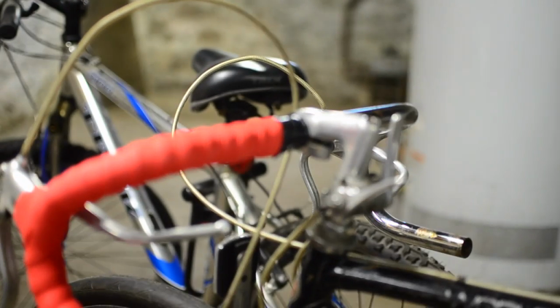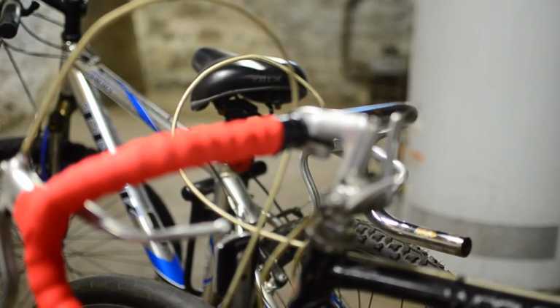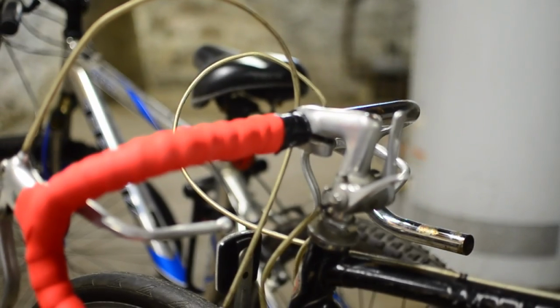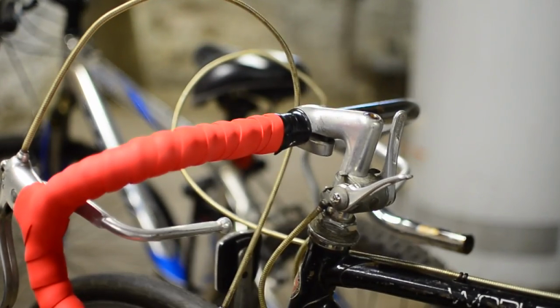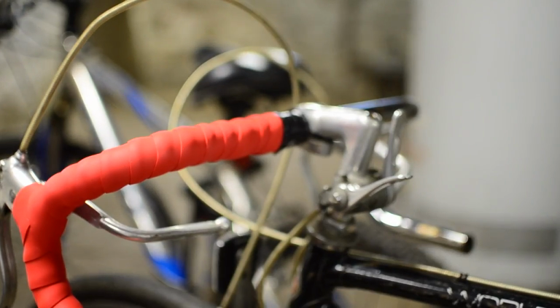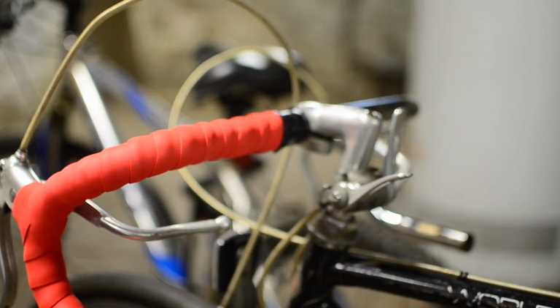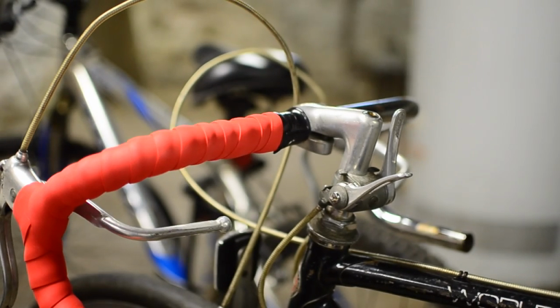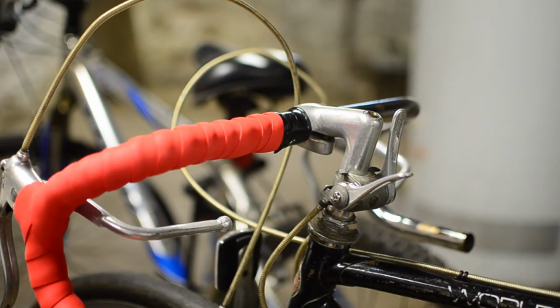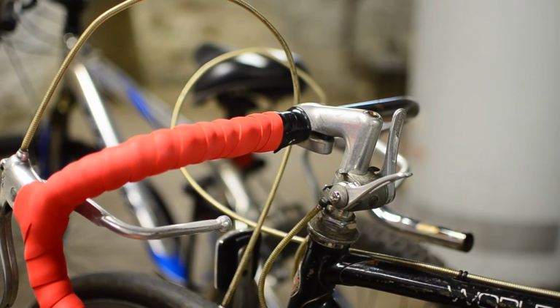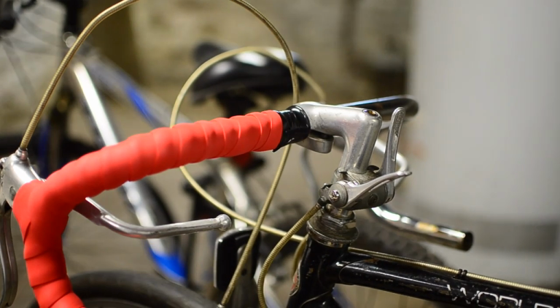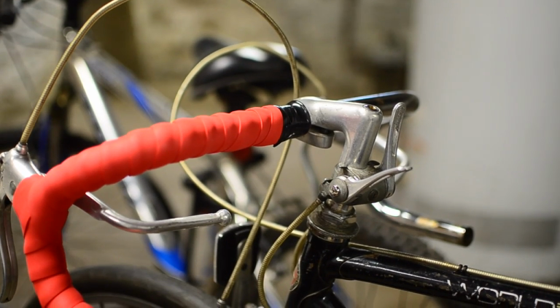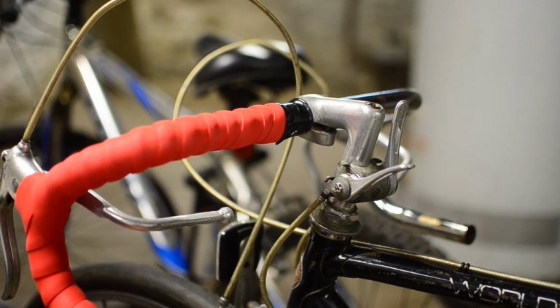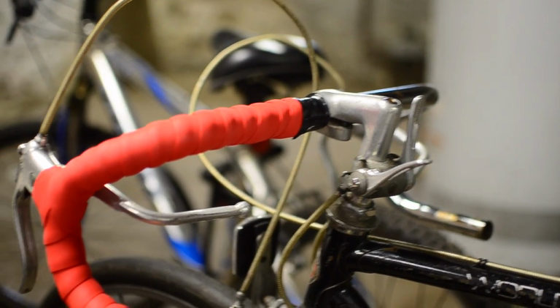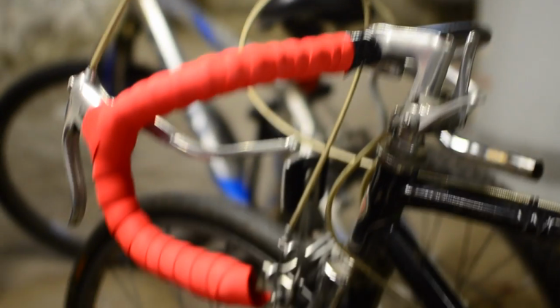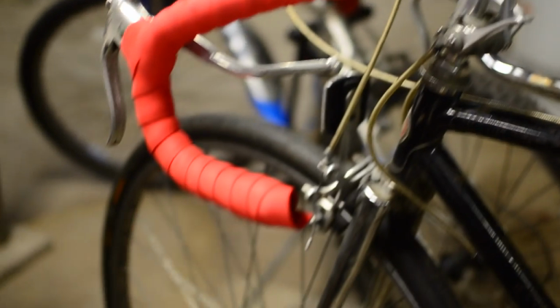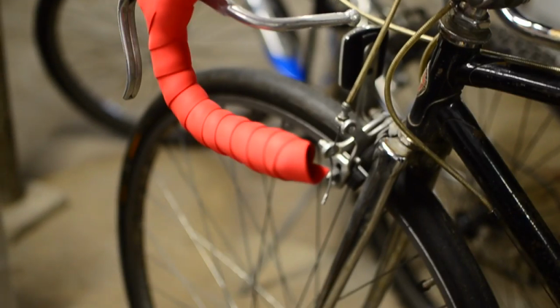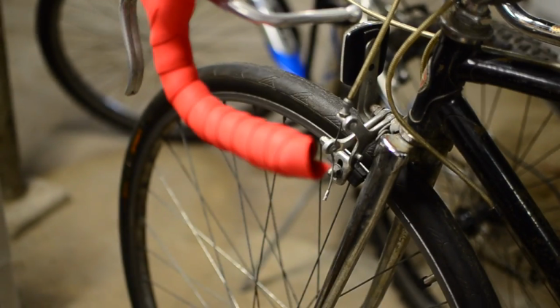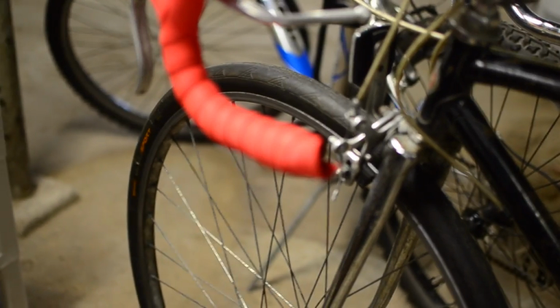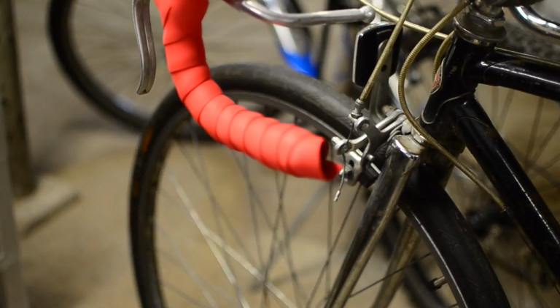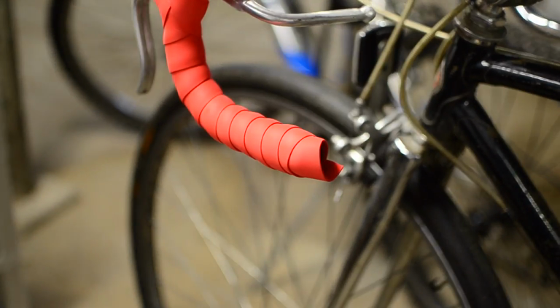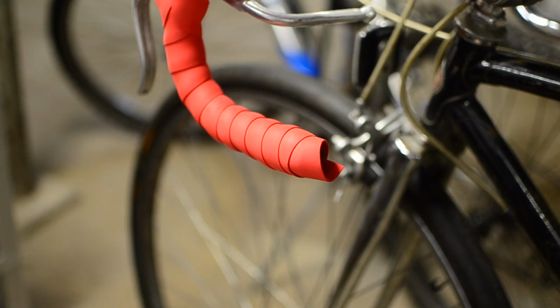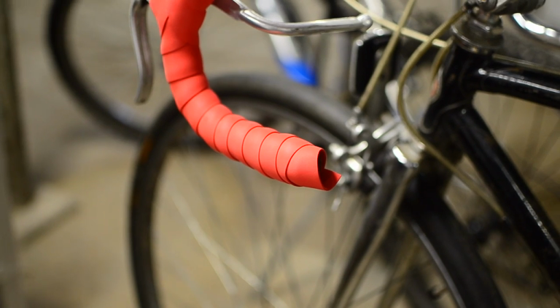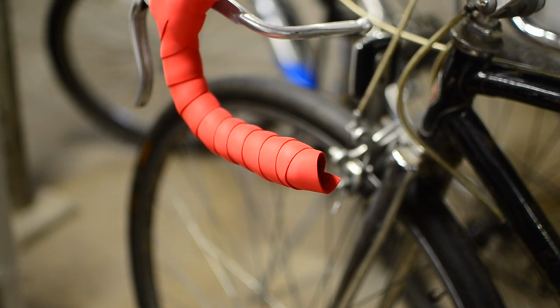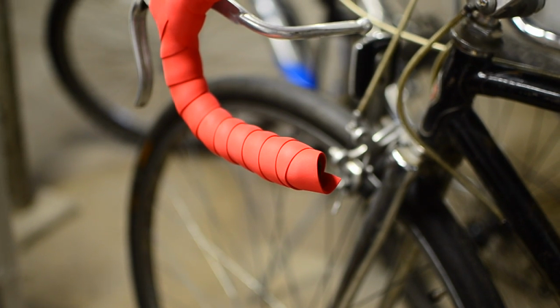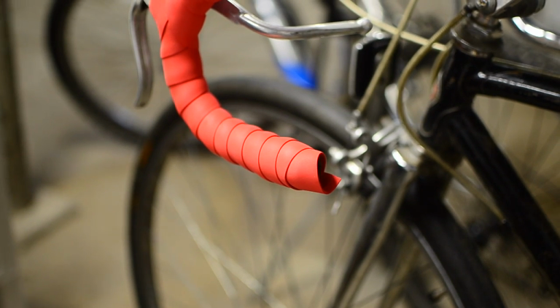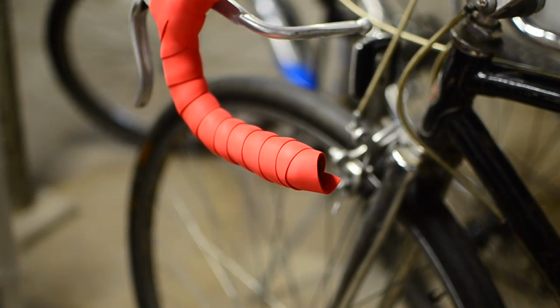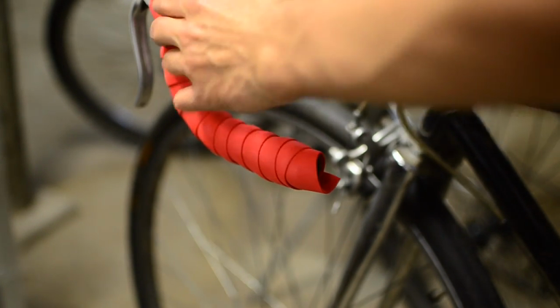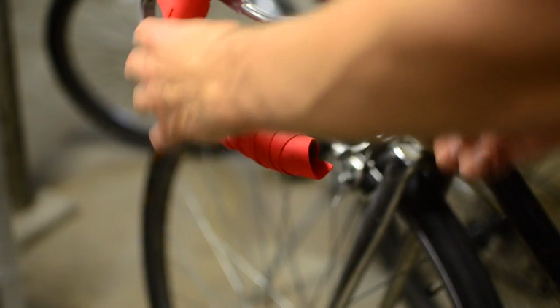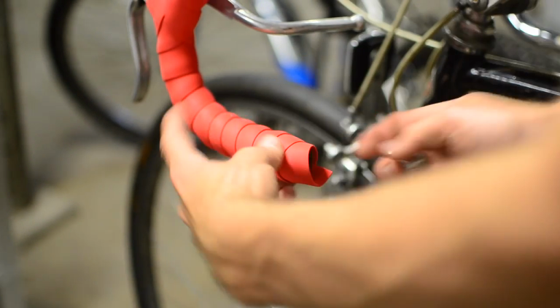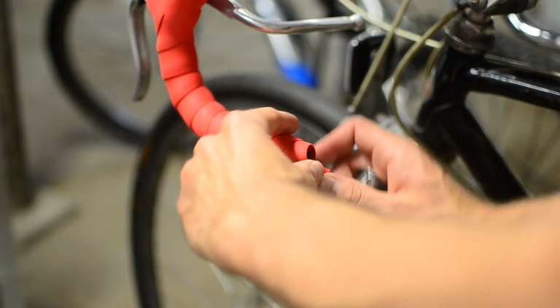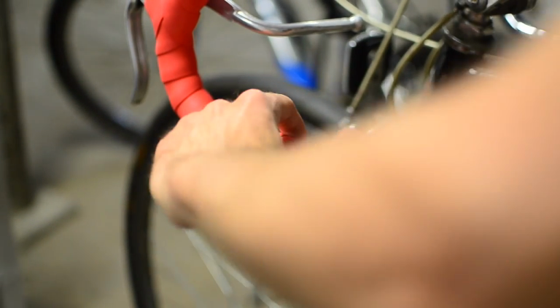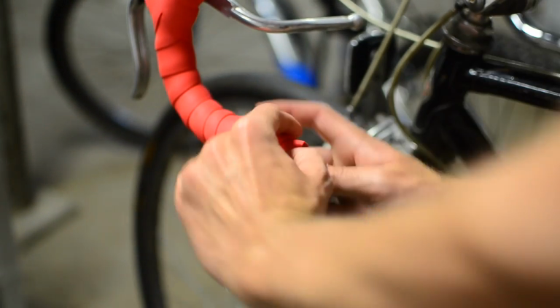We've wrapped that off with electrical tape and cut it to trim. Now we just need to put a stopper in this section, so we tuck it in.